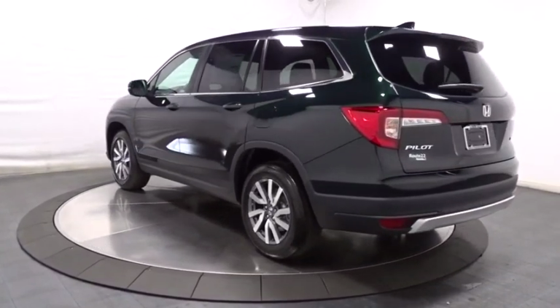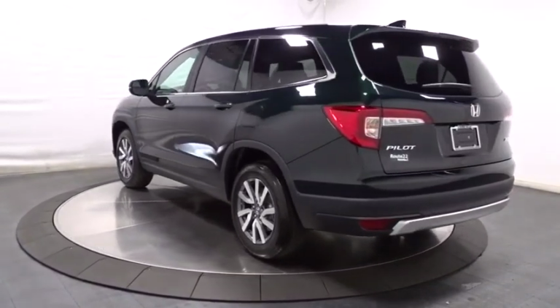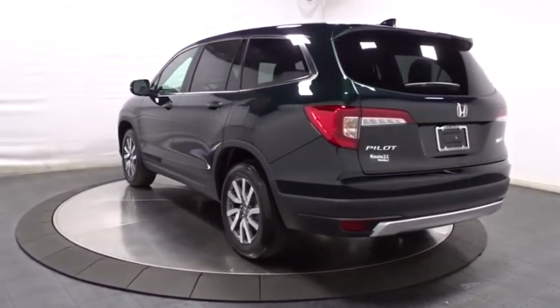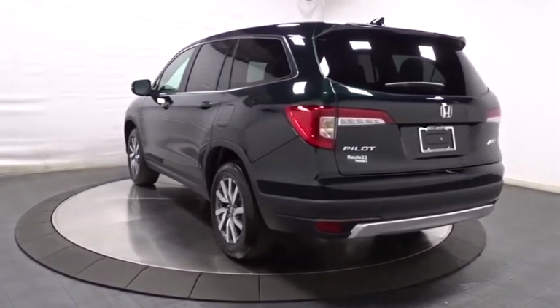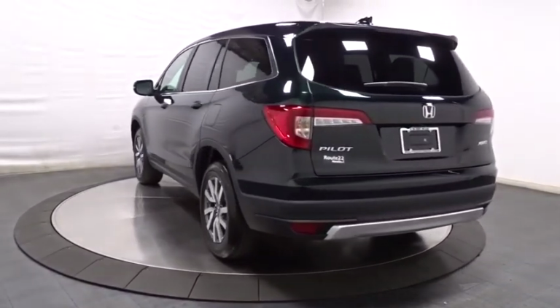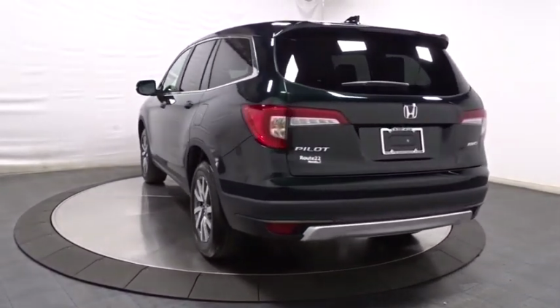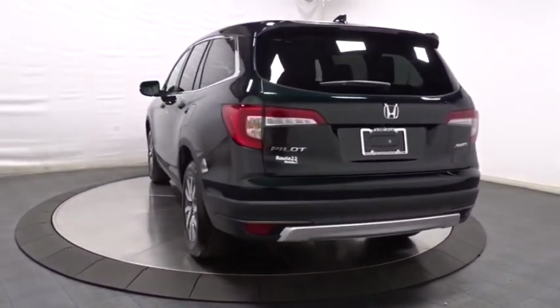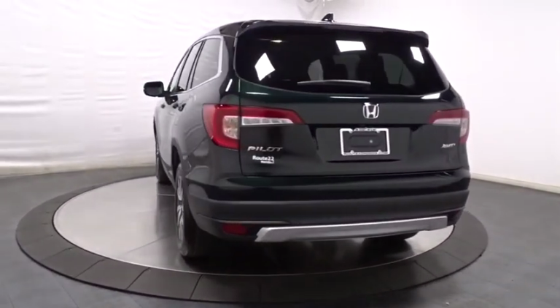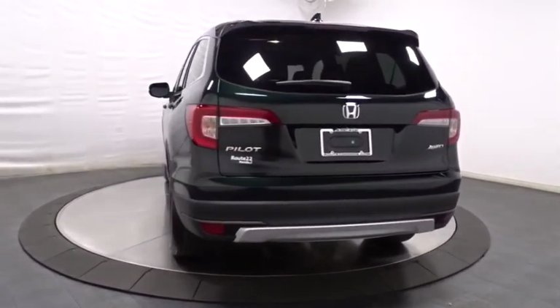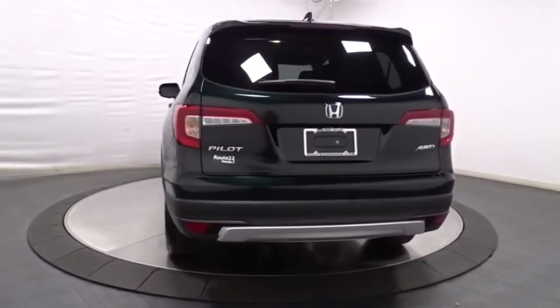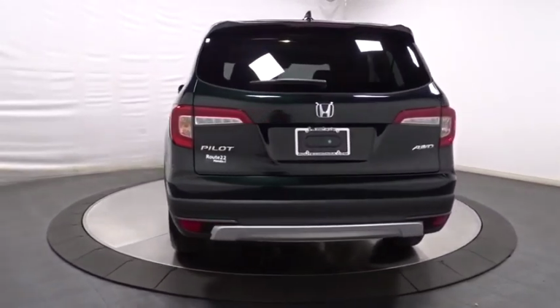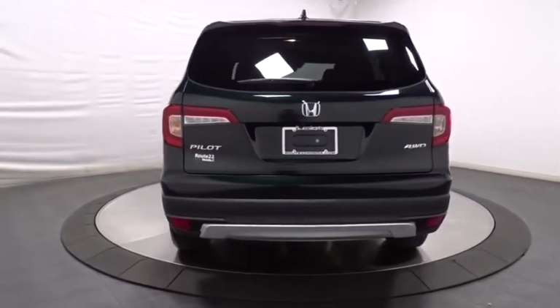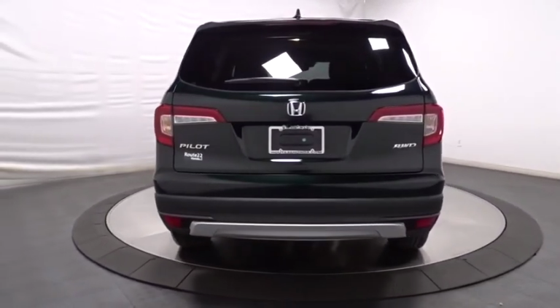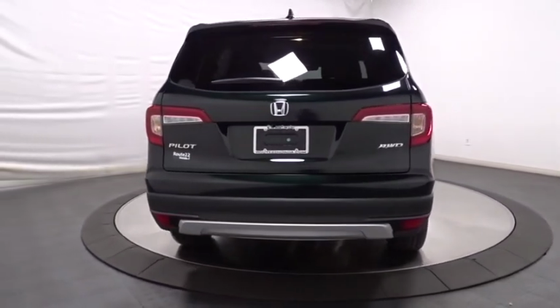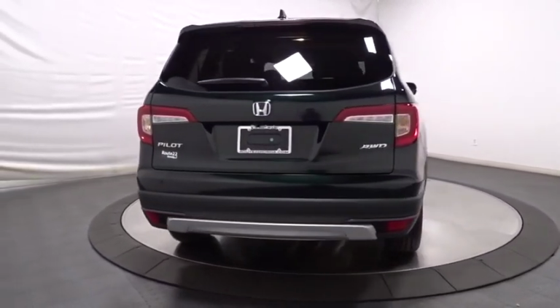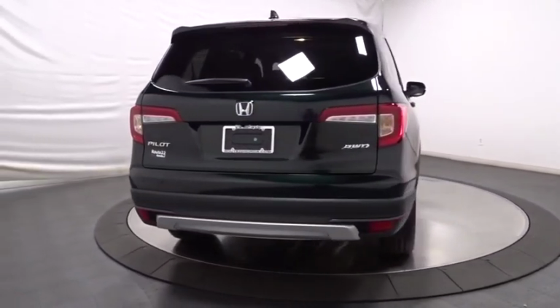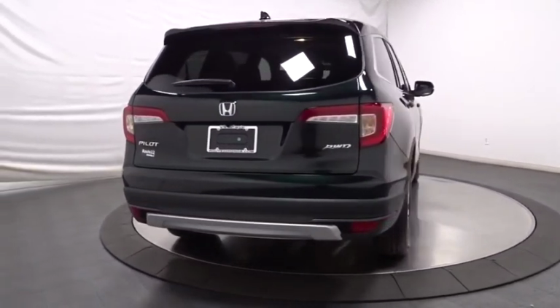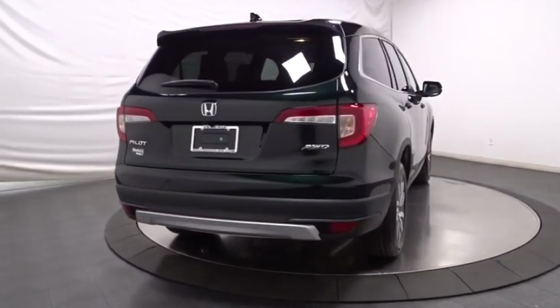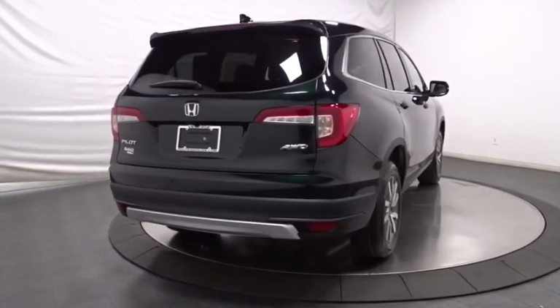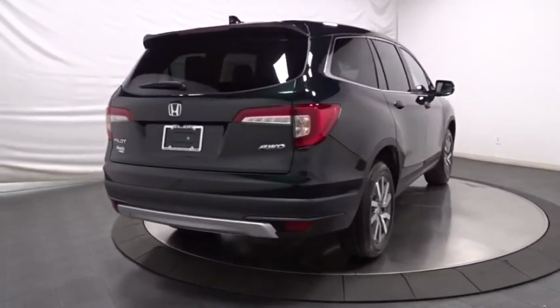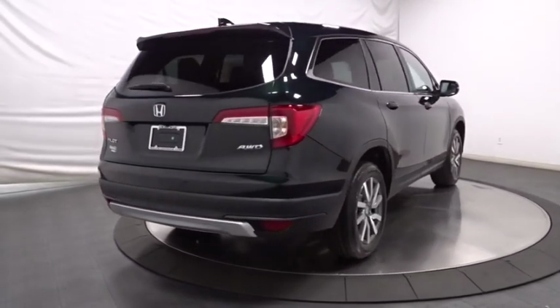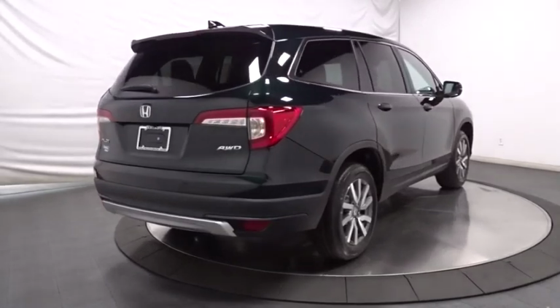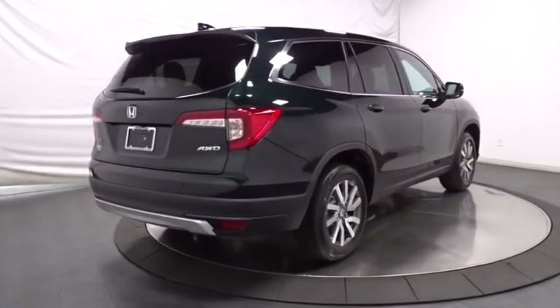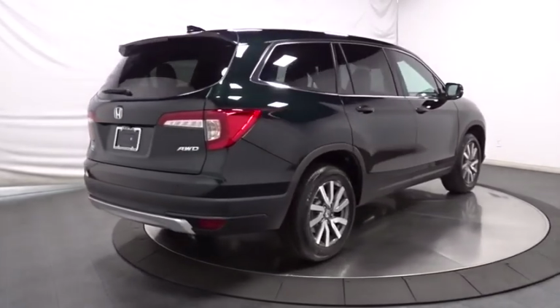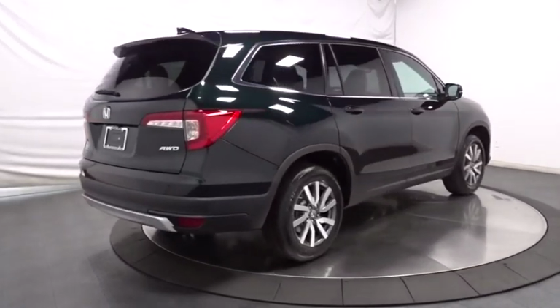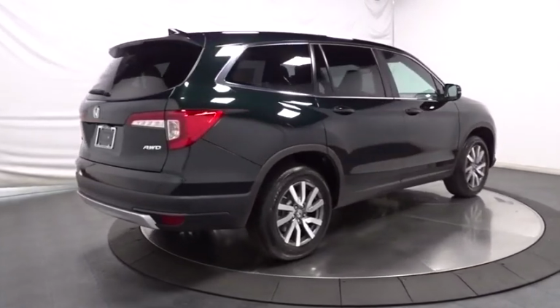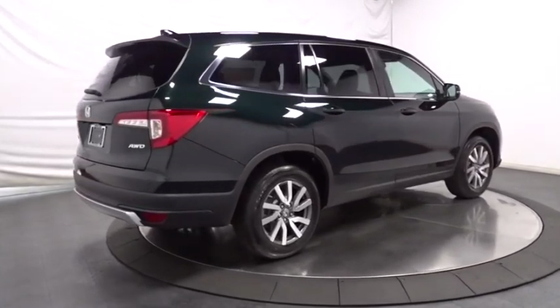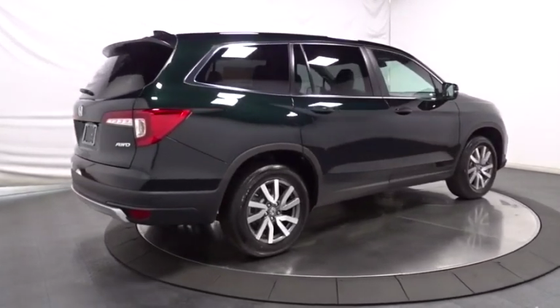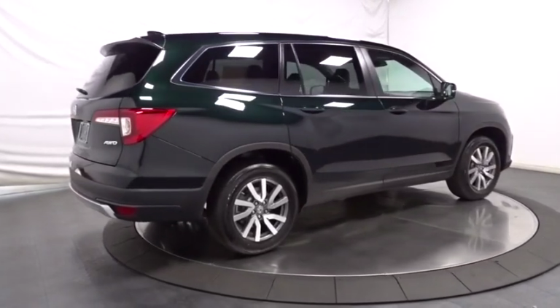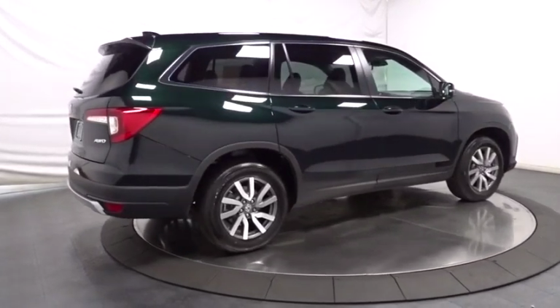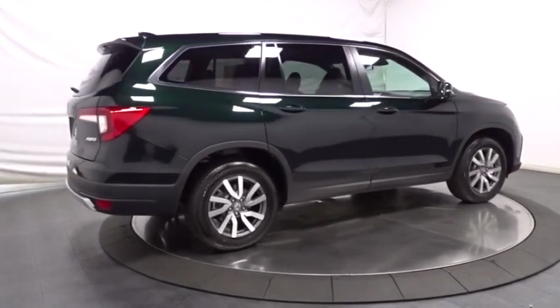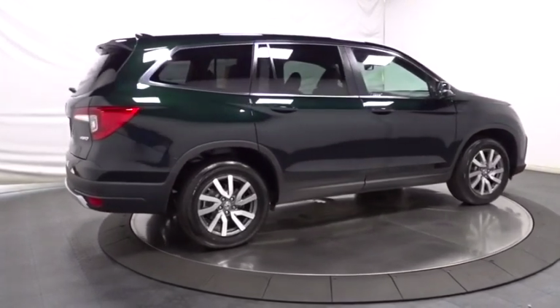Backup camera. Keyless entry. Leather-wrapped steering wheel. Bluetooth. Trip computer. Fog lights. Clock. Auxiliary audio input. Satellite radio. Outside temperature gauge. Tachometer. Leather seats. Subwoofer.